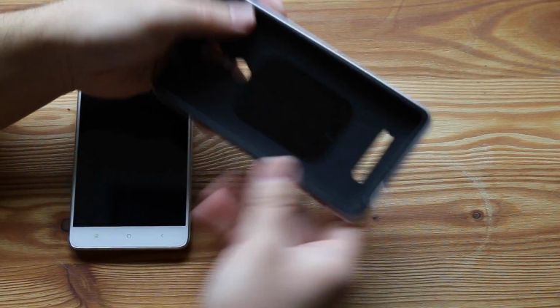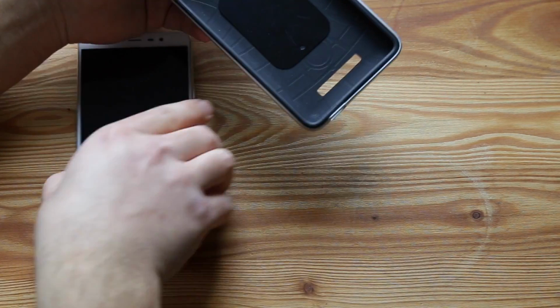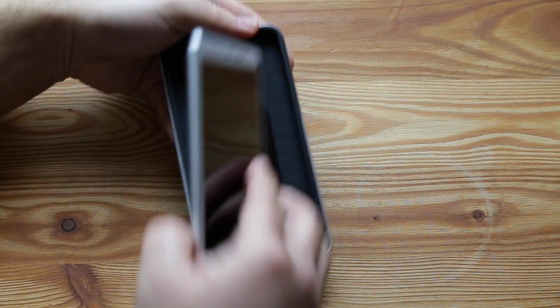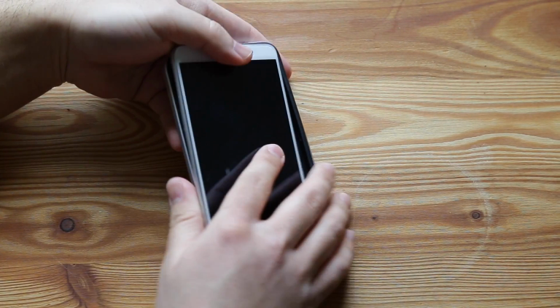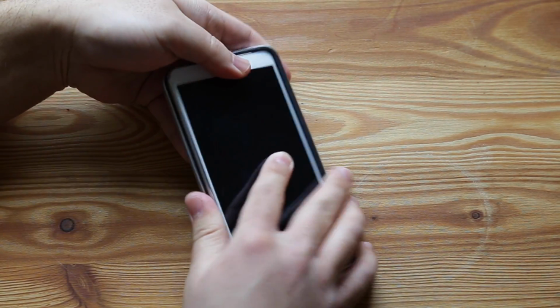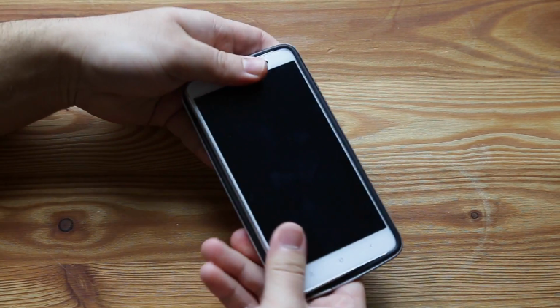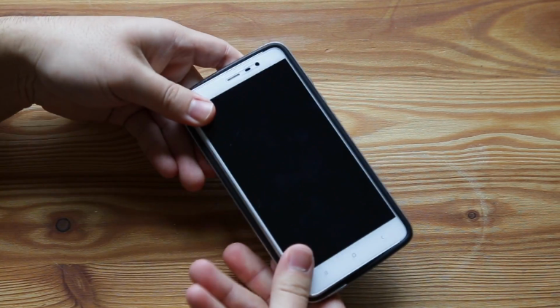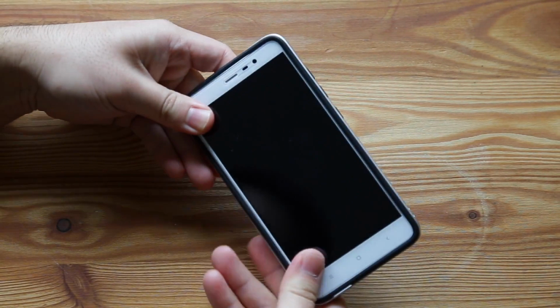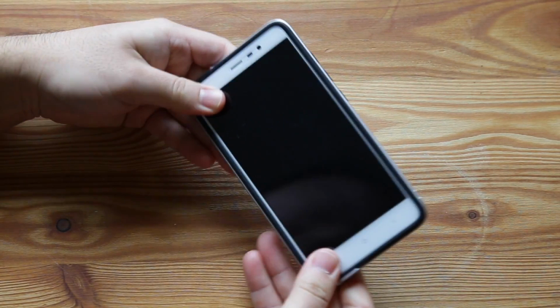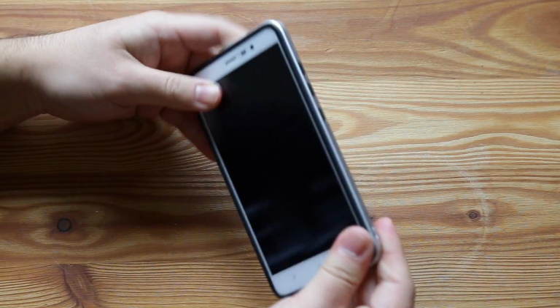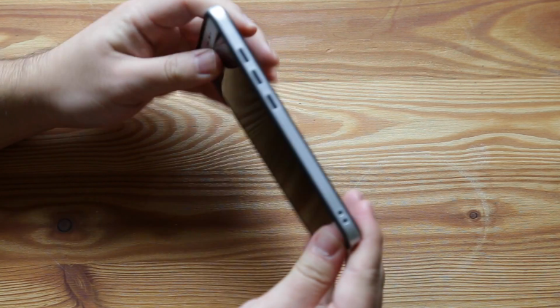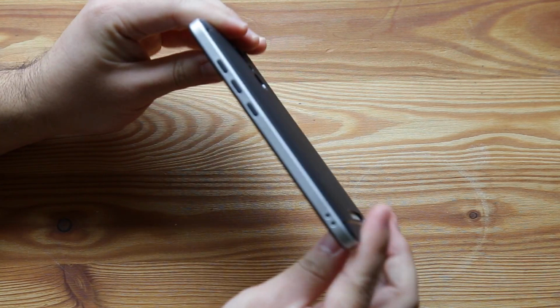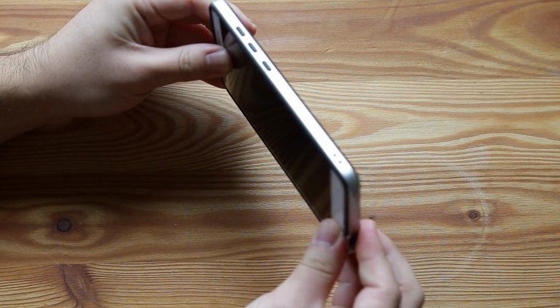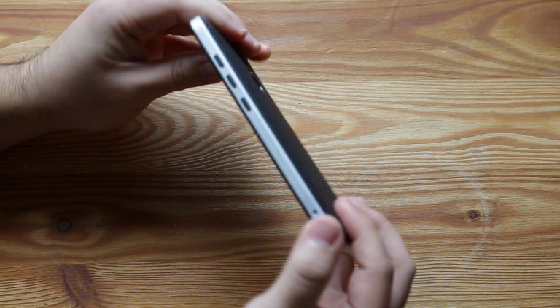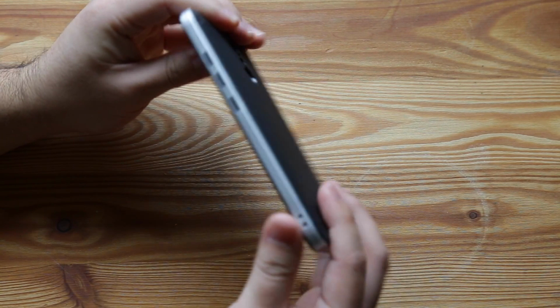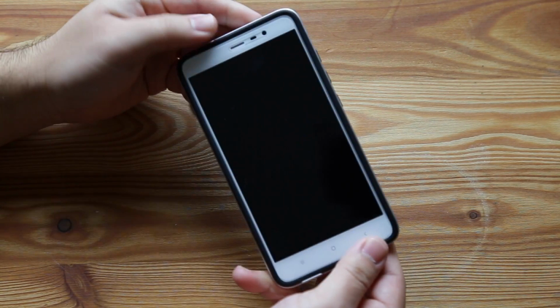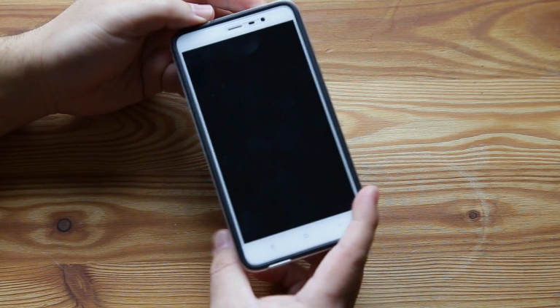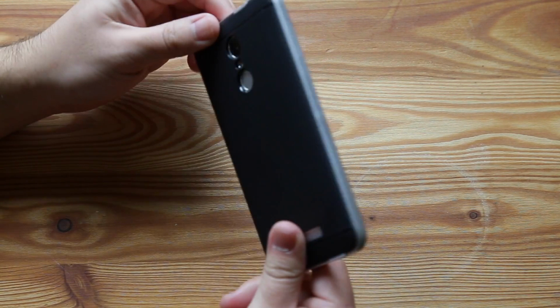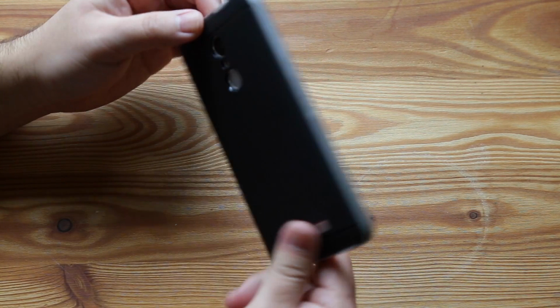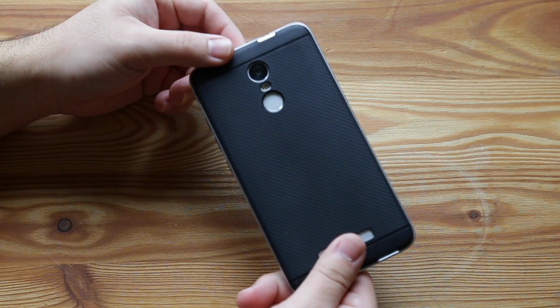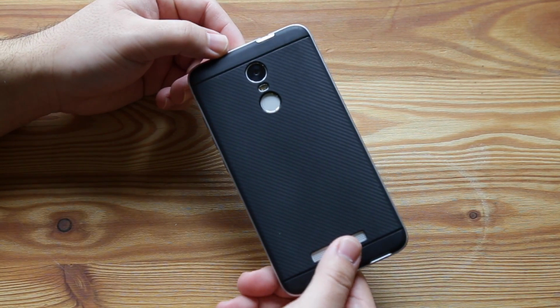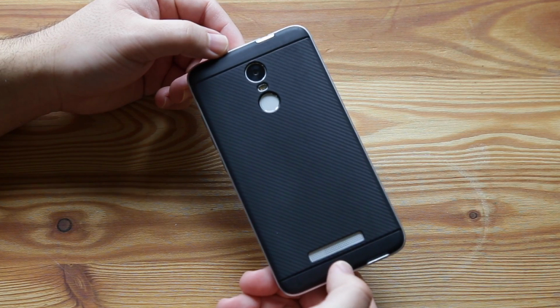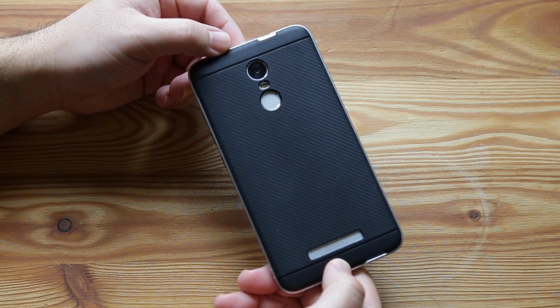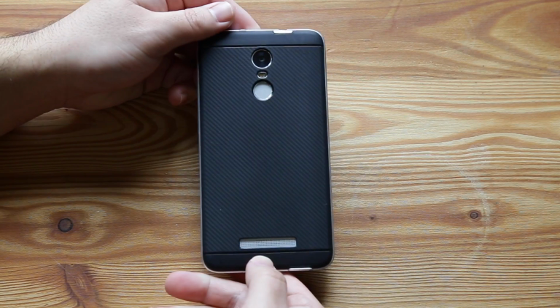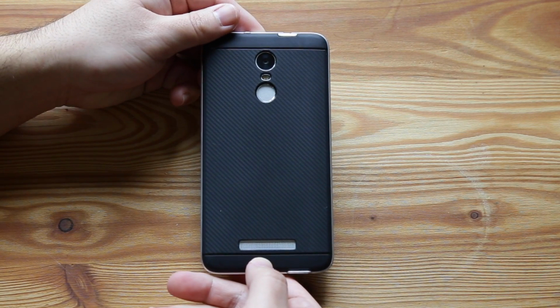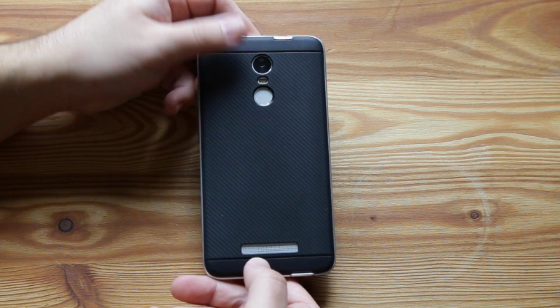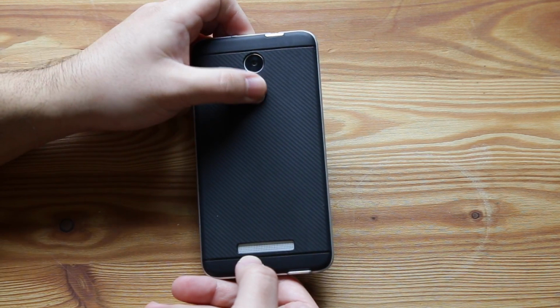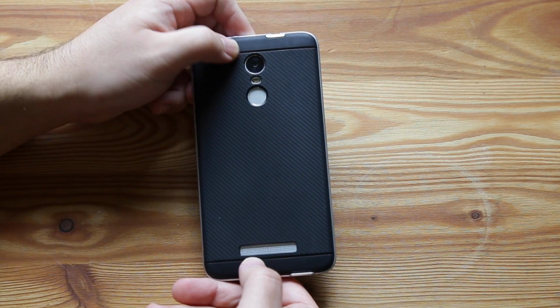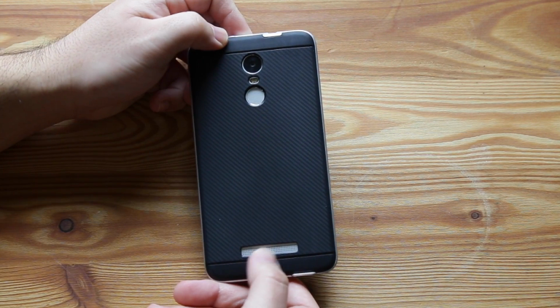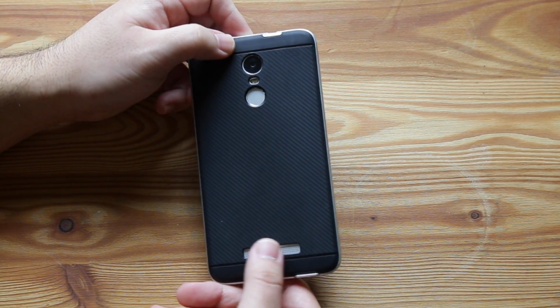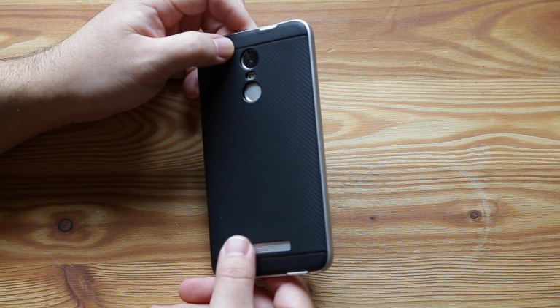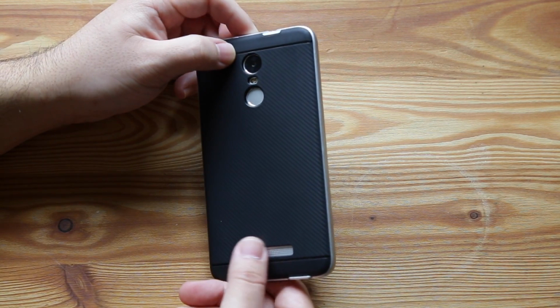To install the case, just push the phone in. The things I really like about this case is that it's designed really well for the Xiaomi Redmi Note 3 Pro, as you can see. The cutouts are perfect, and it's not that thick.